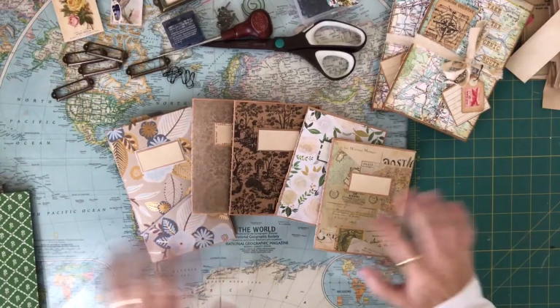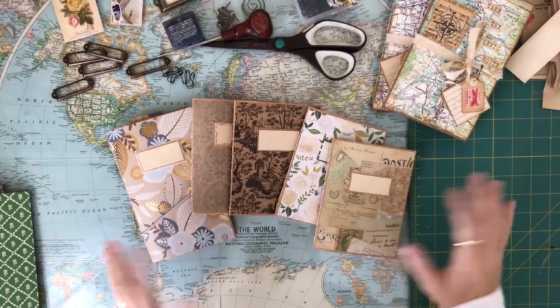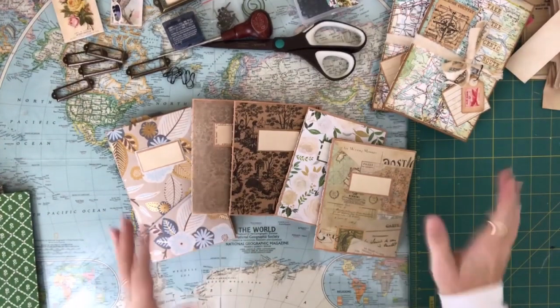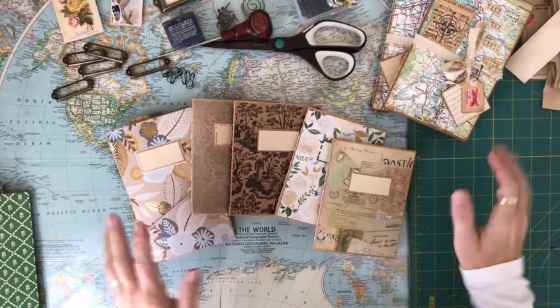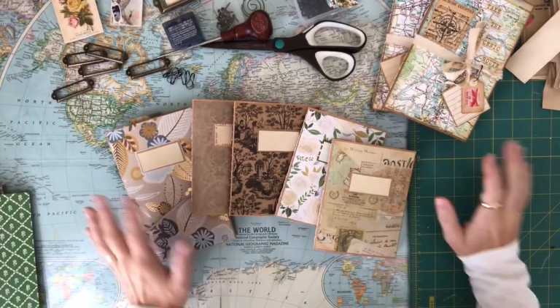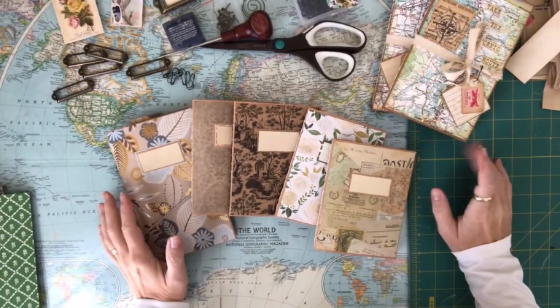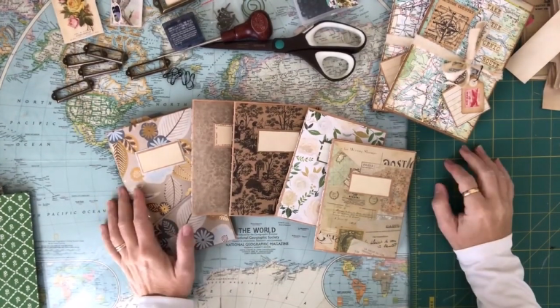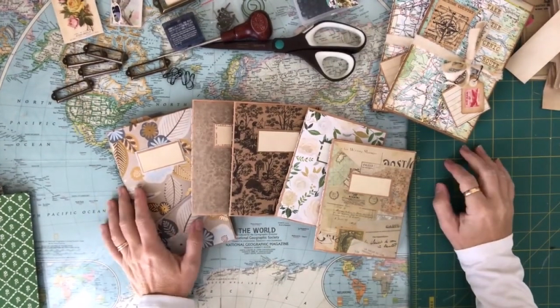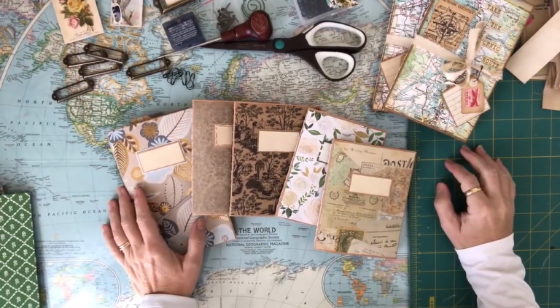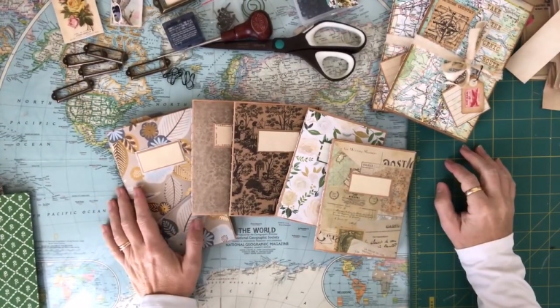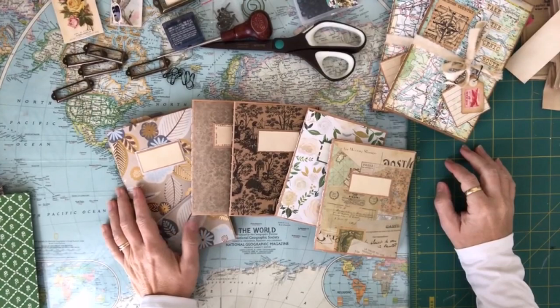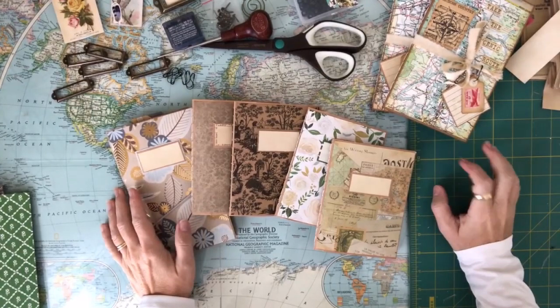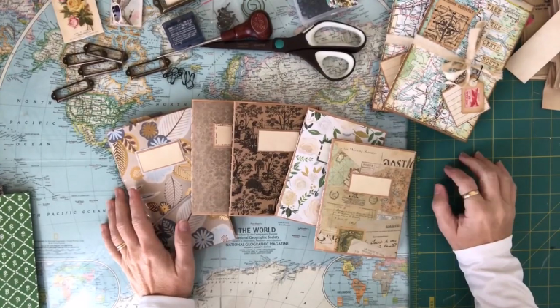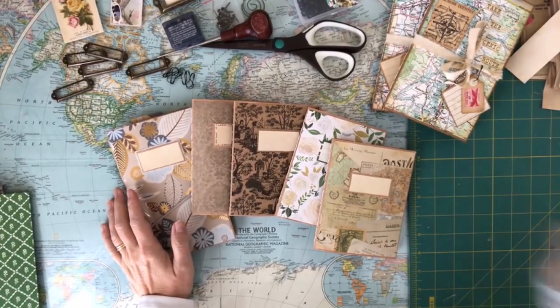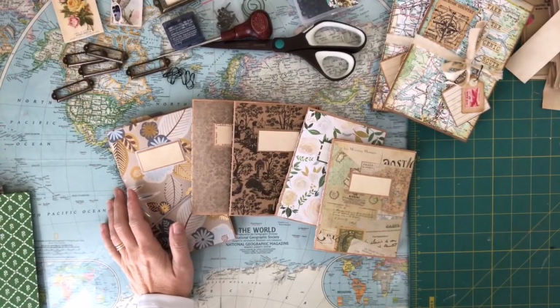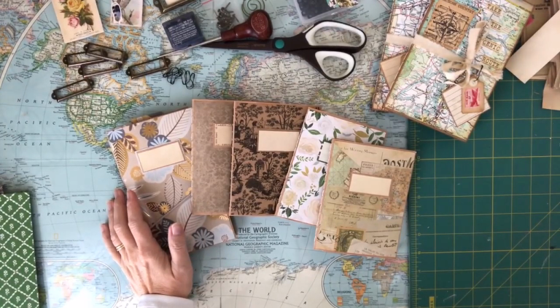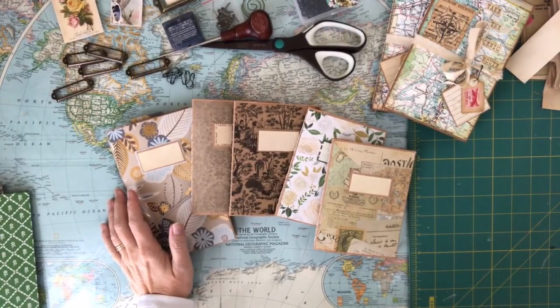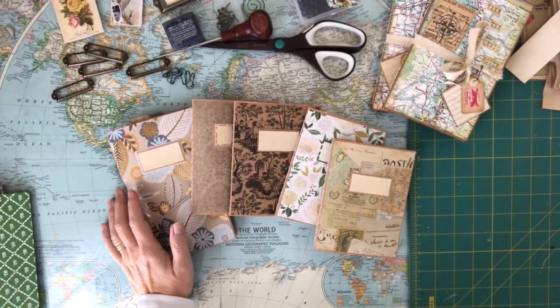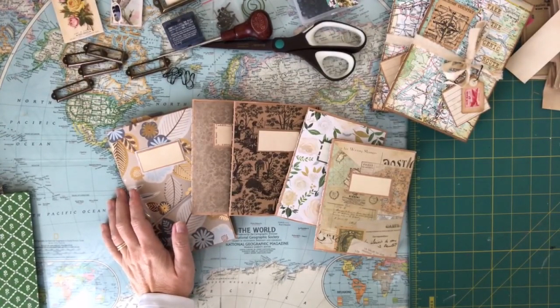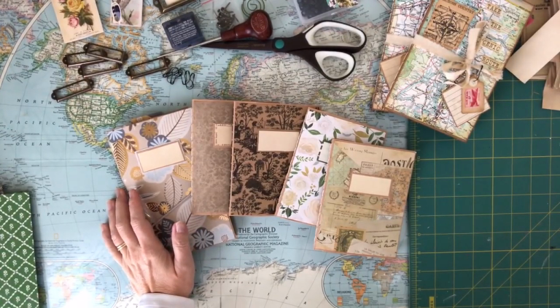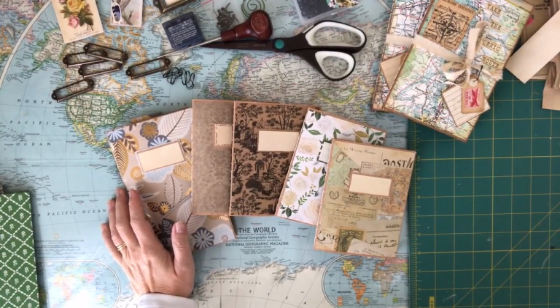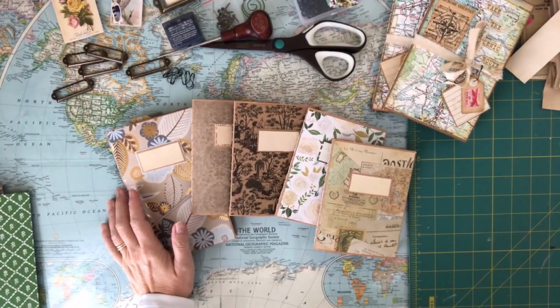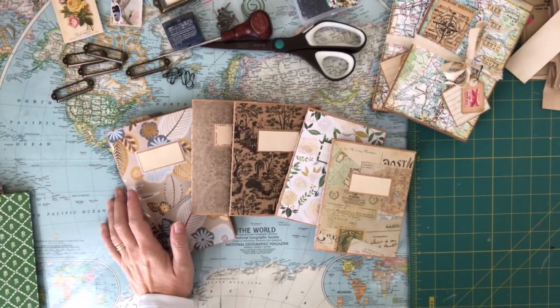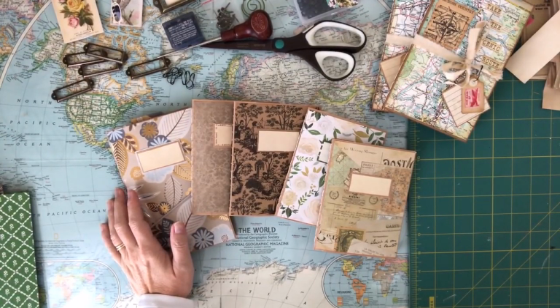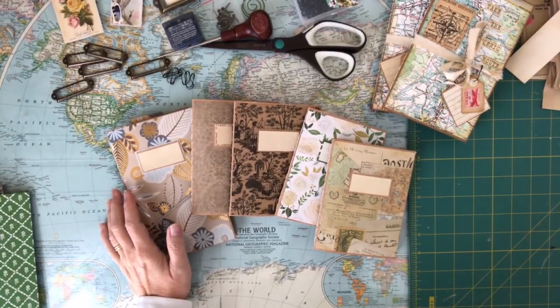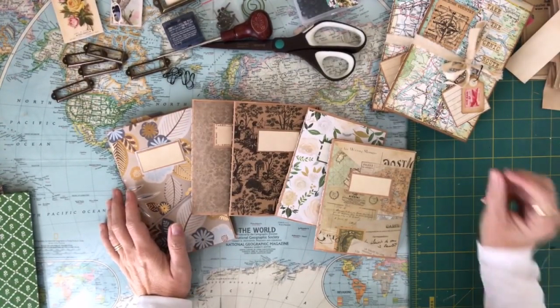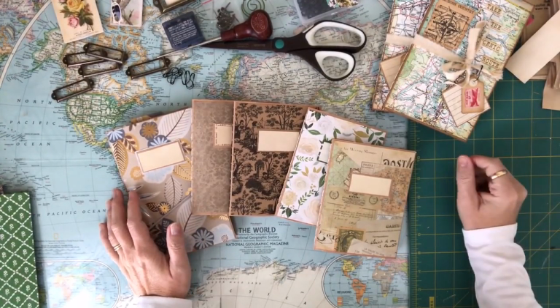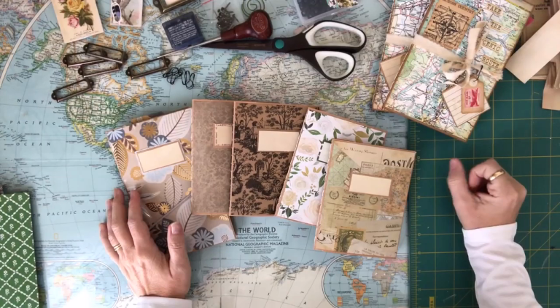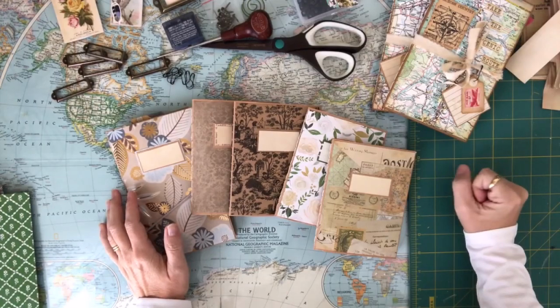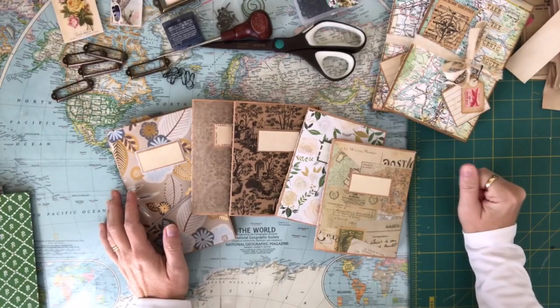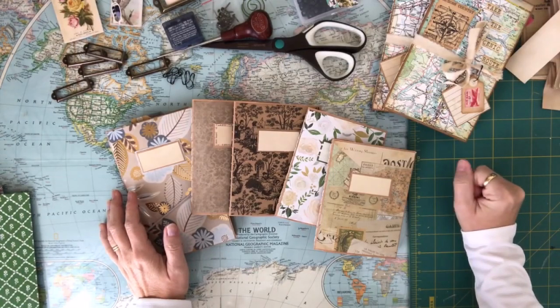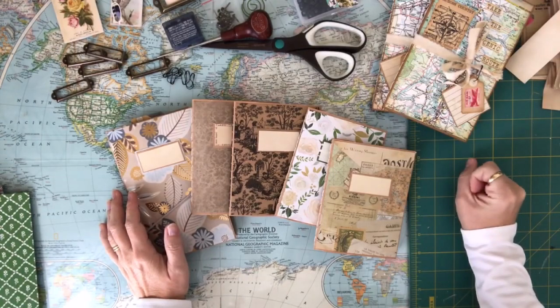Hi everyone and welcome back to Darlene's creative studio. Today I'm going to do a quick flip through of two travel notebooks that I've currently made.